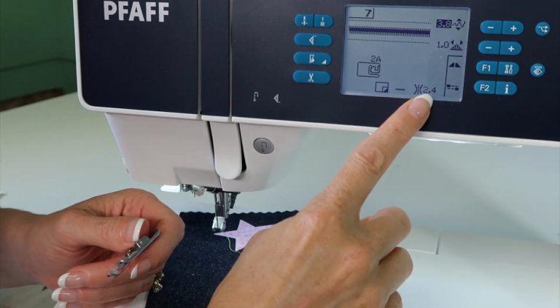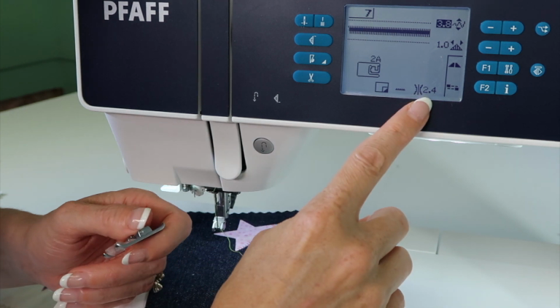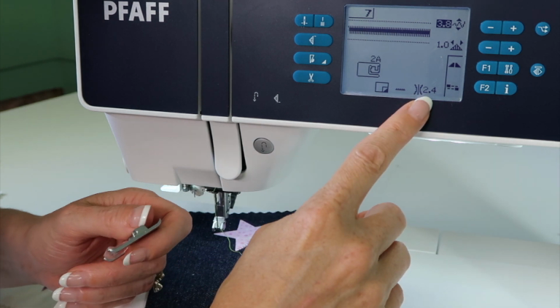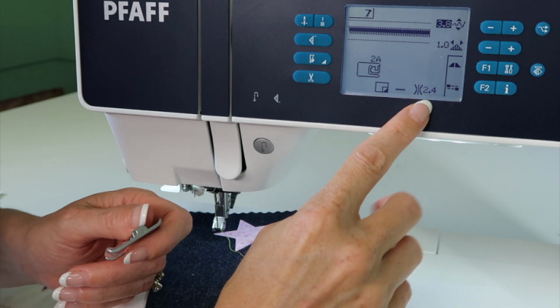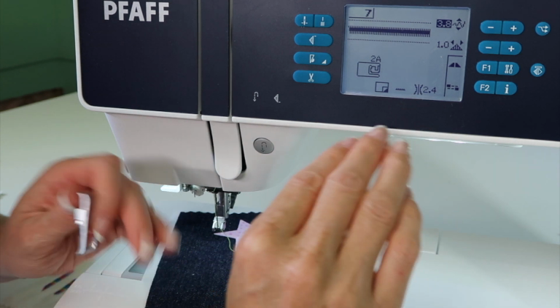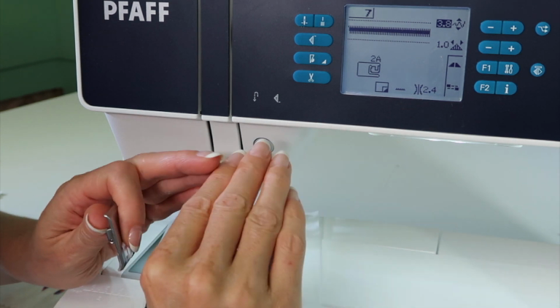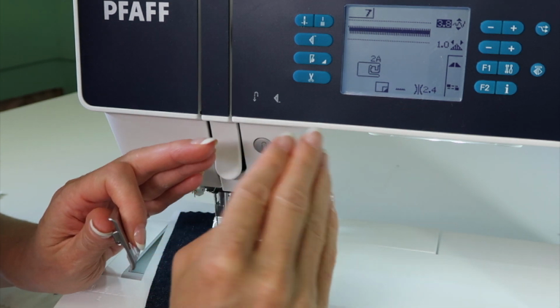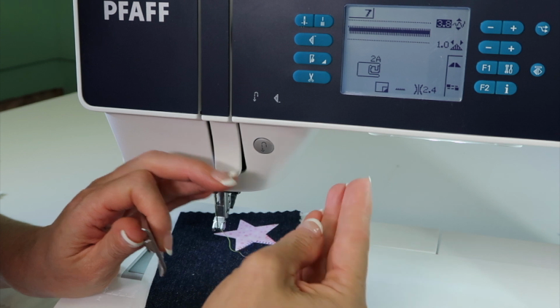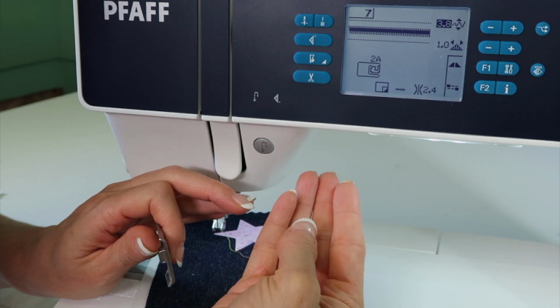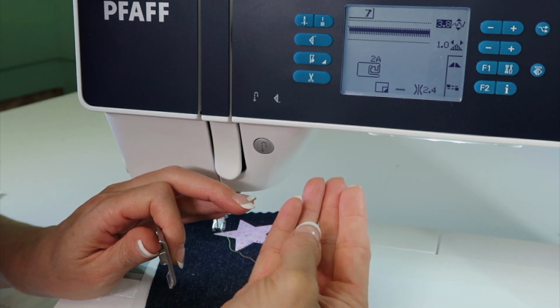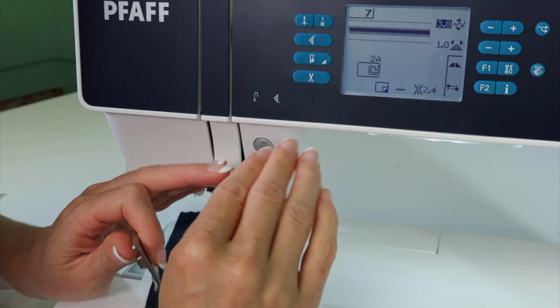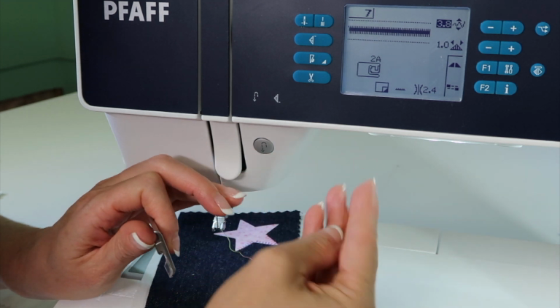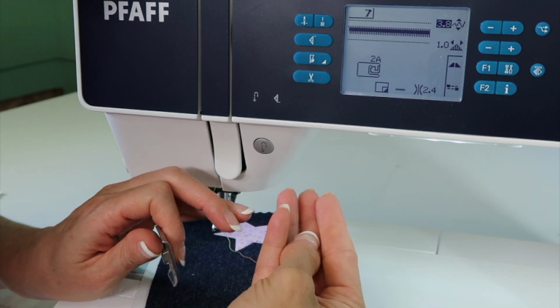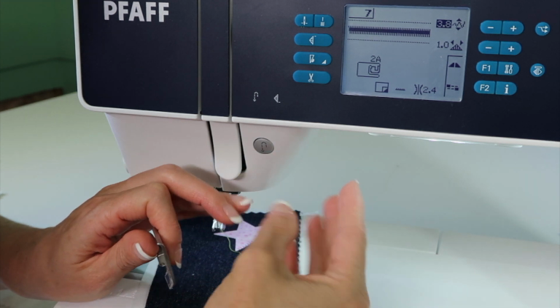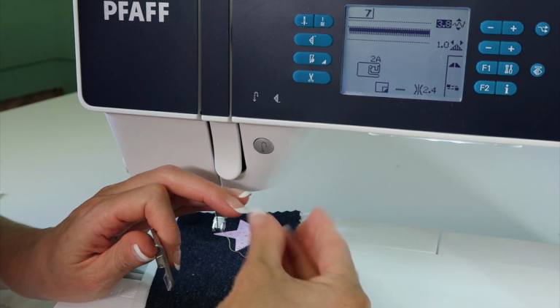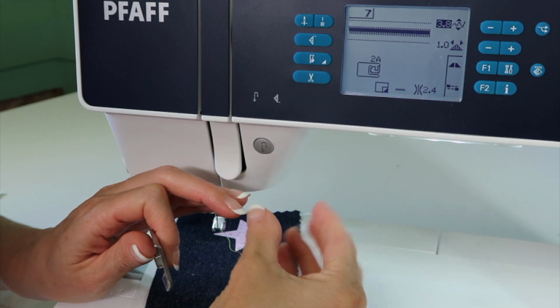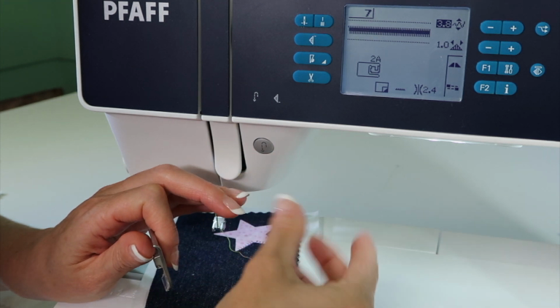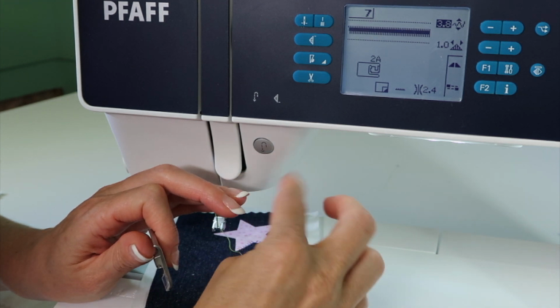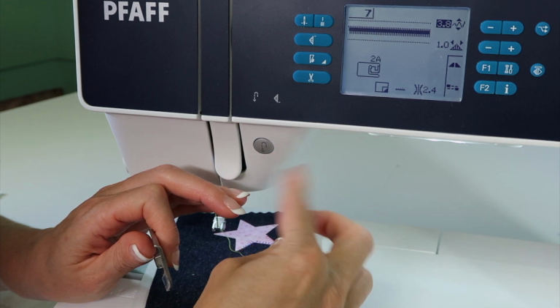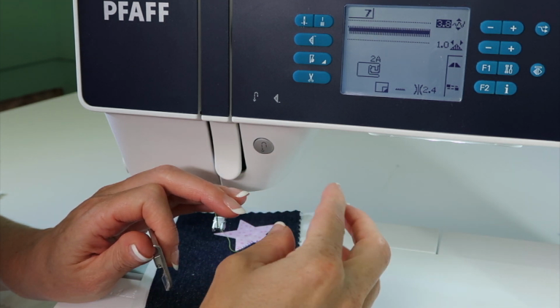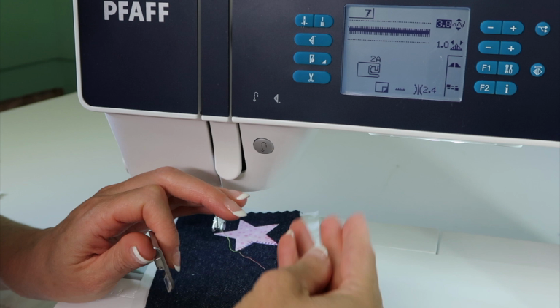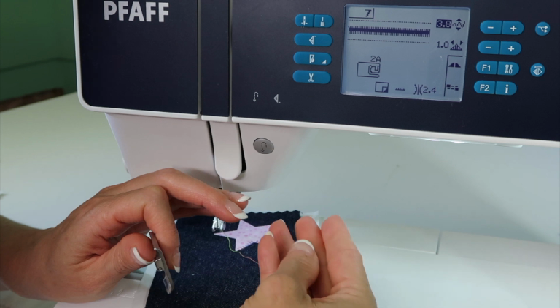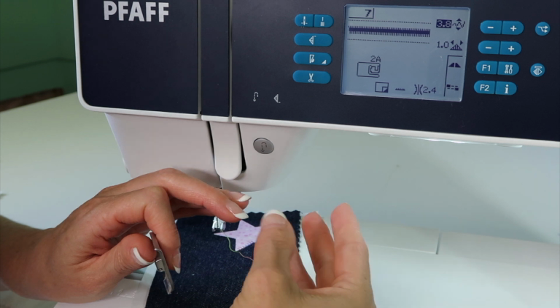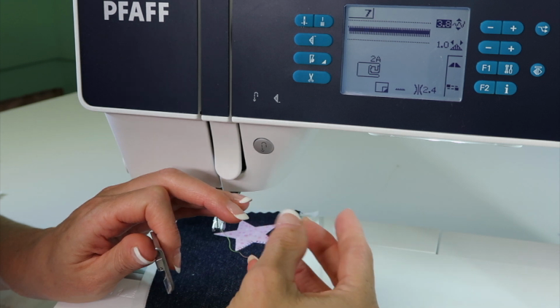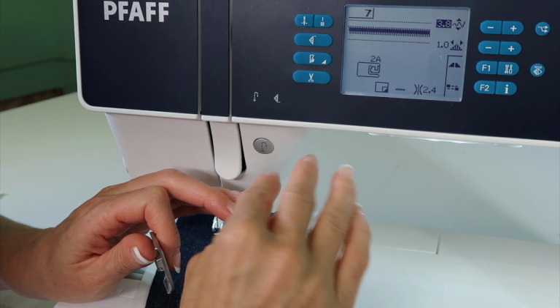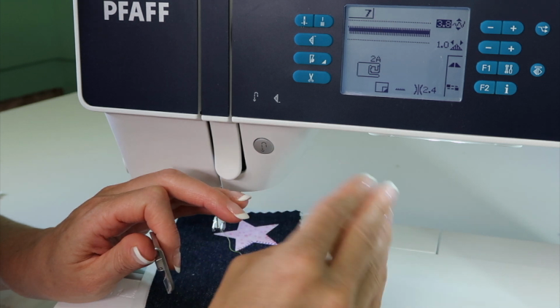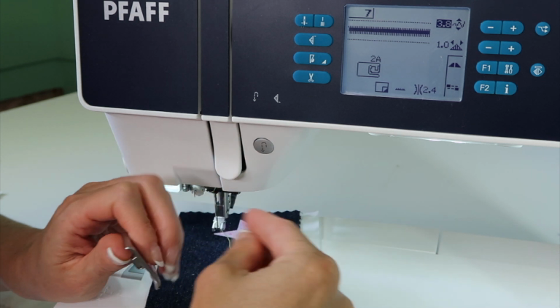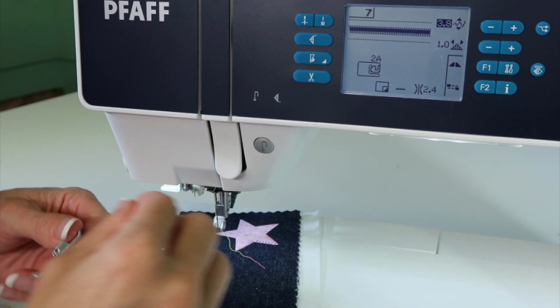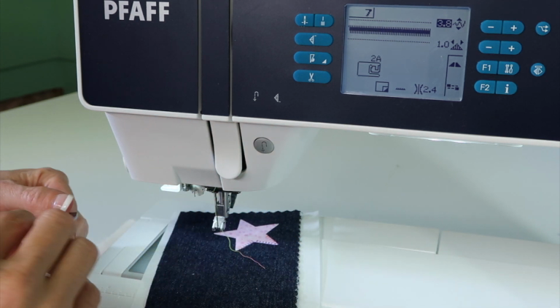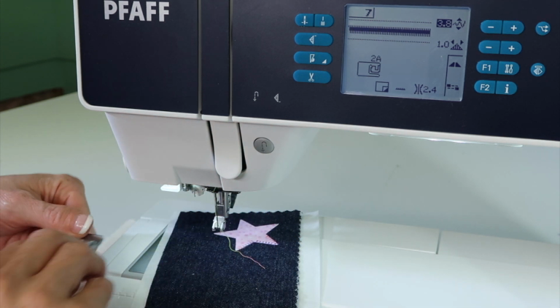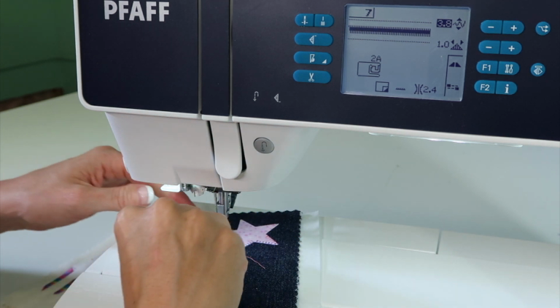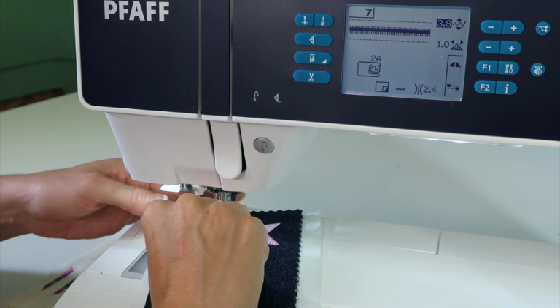Notice the tension is reduced, so we get that nice pretty top thread pulled to the back. The bobbin thread will nicely keep it hiding back there and make it almost look like a nice raised area.